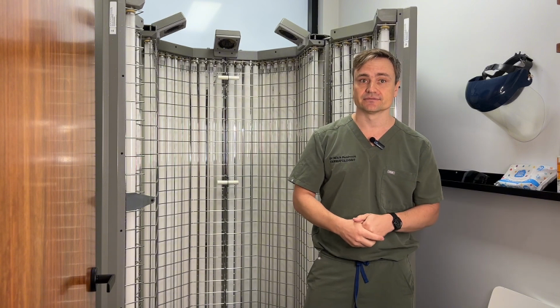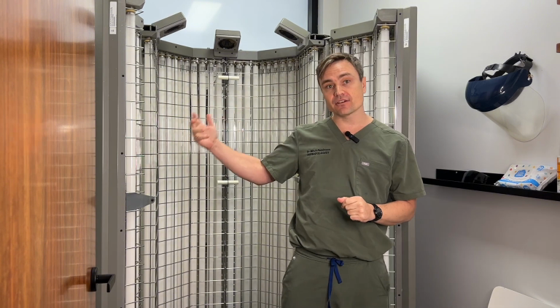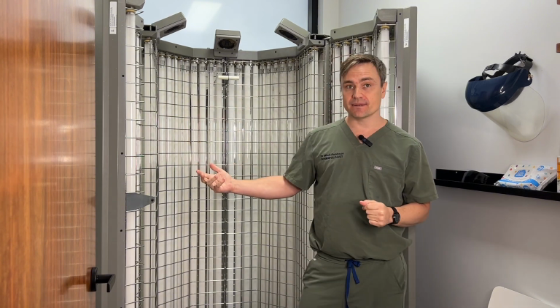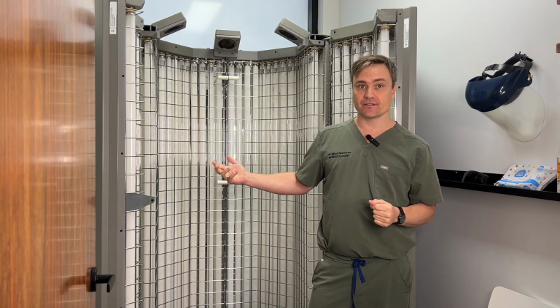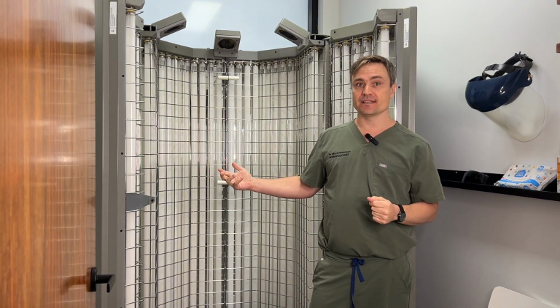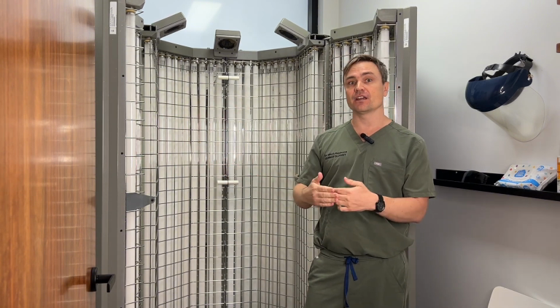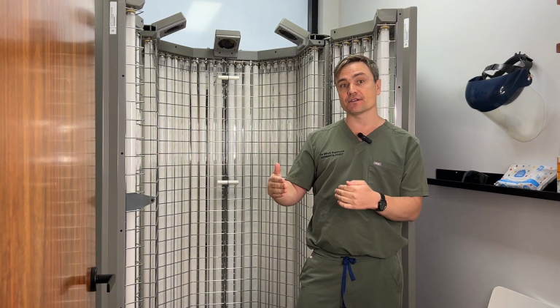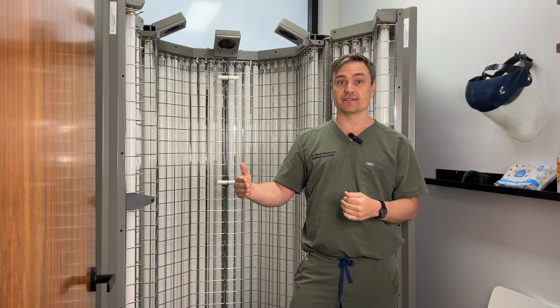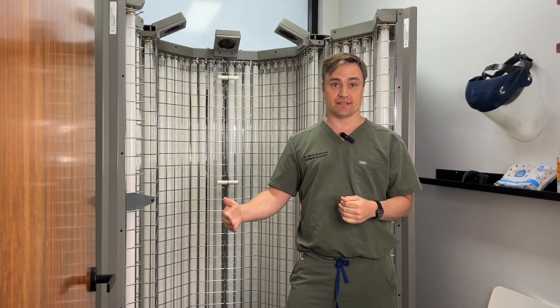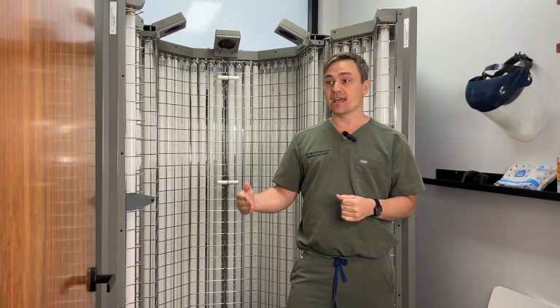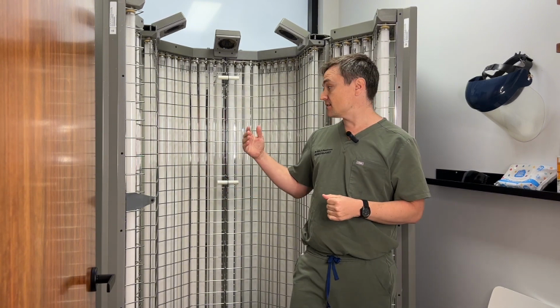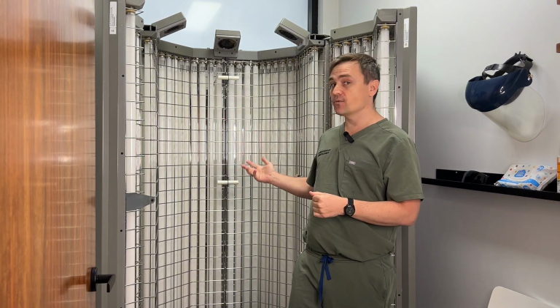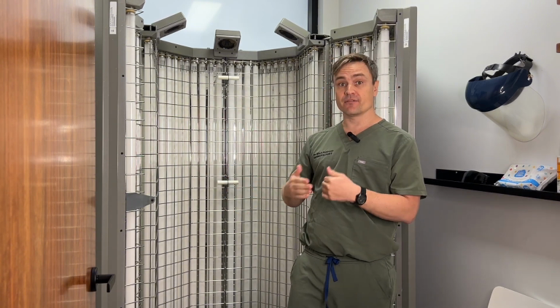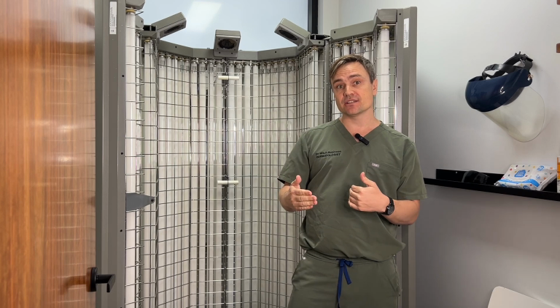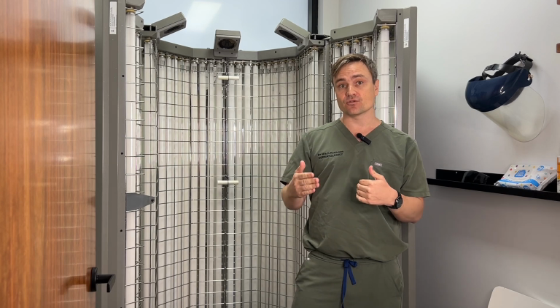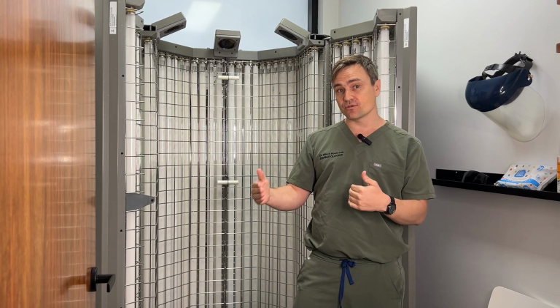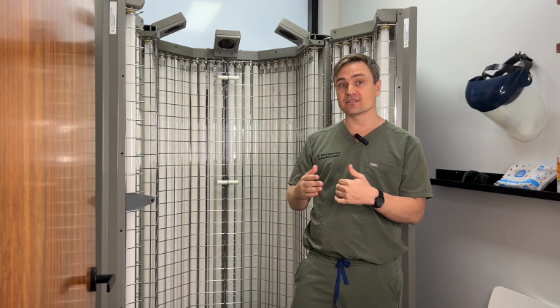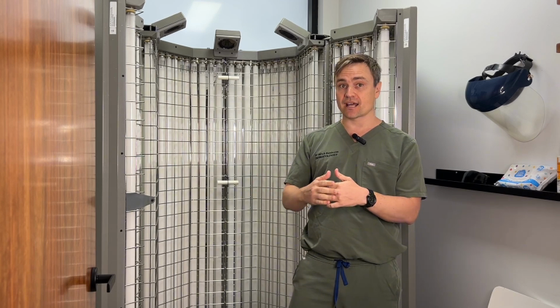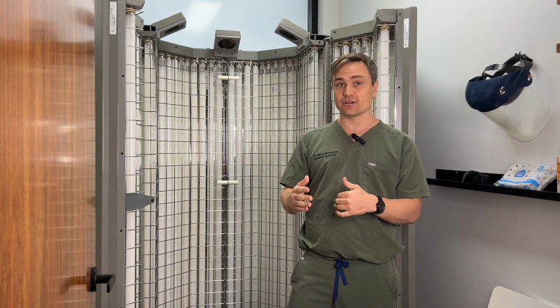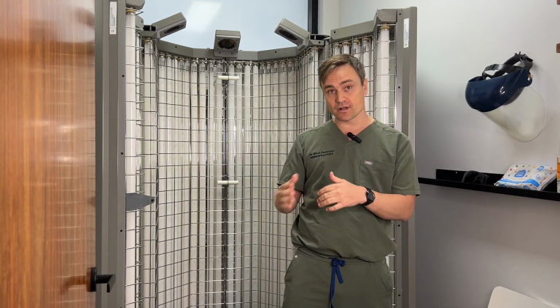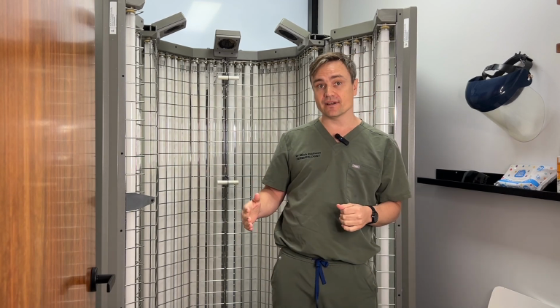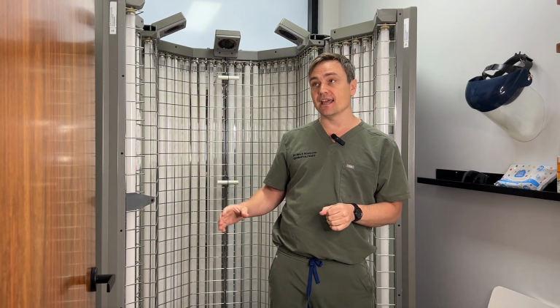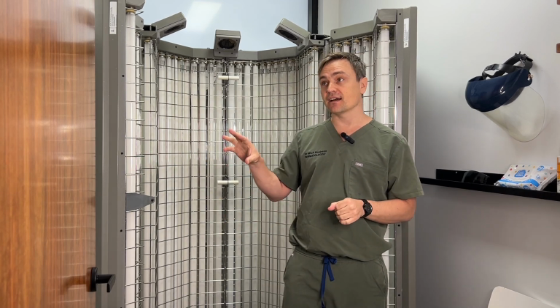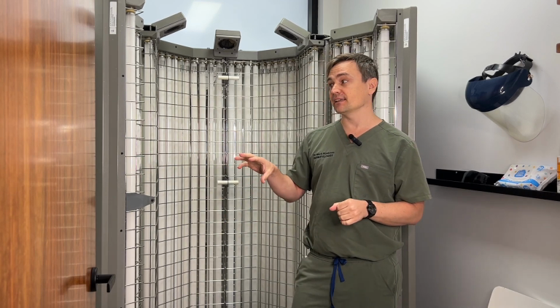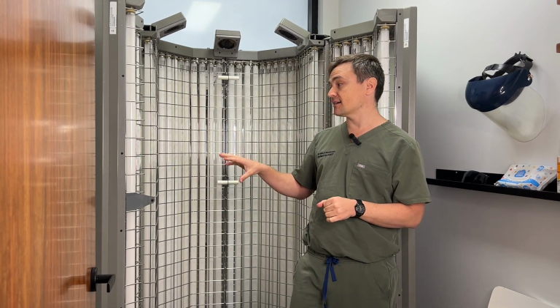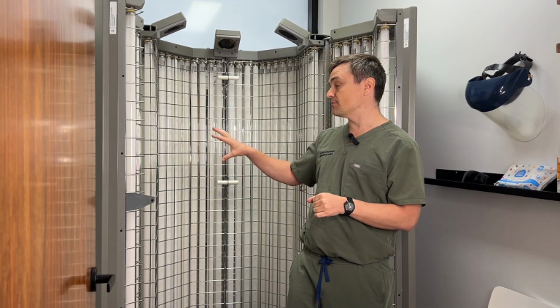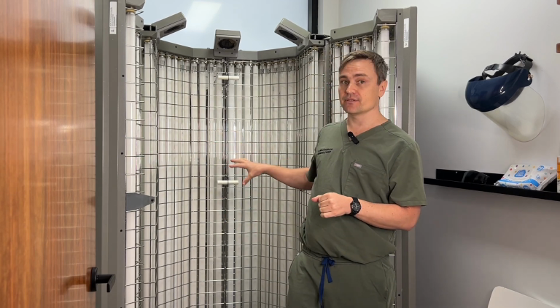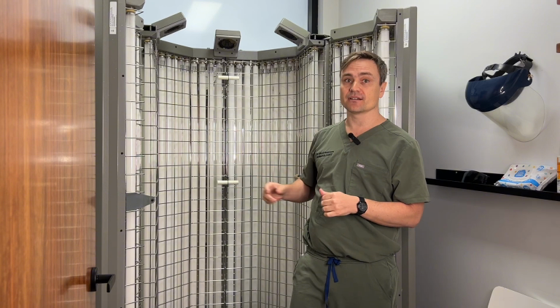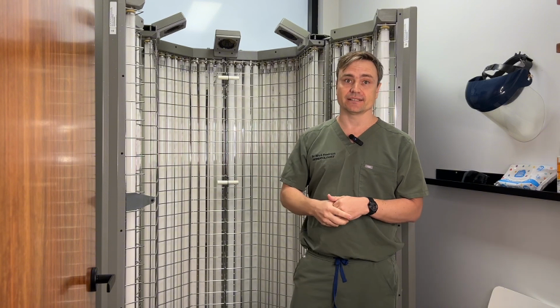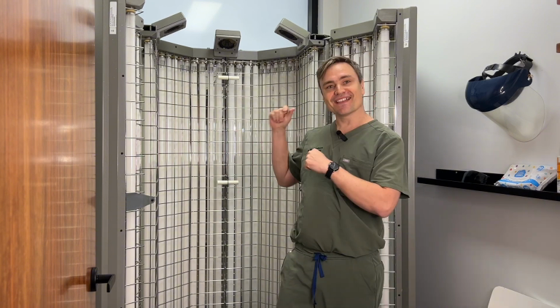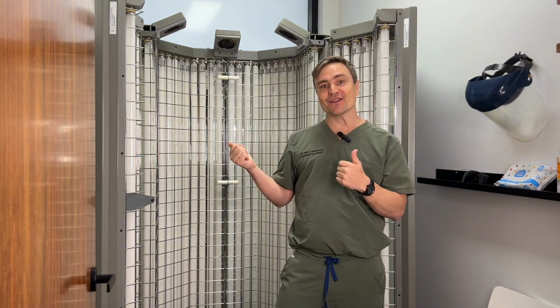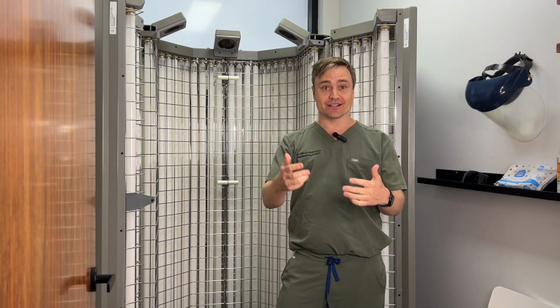Another great thing about phototherapy is that it's a very cost-effective treatment. For patients, there's almost always no out-of-pocket costs whatsoever, and the government allows us to bulk bill the treatment completely. That's phototherapy in a nutshell.